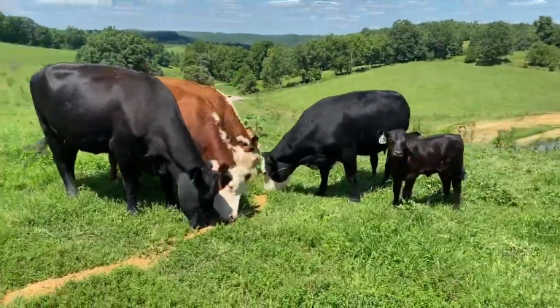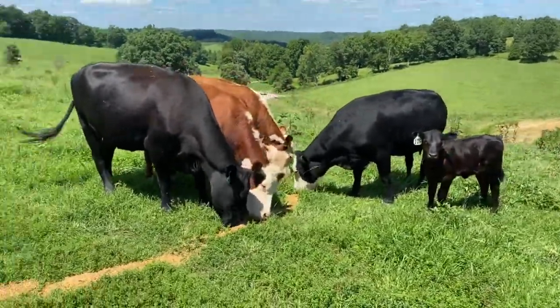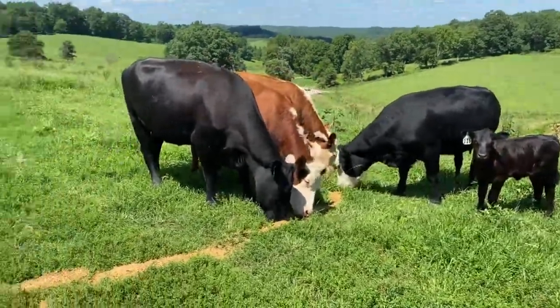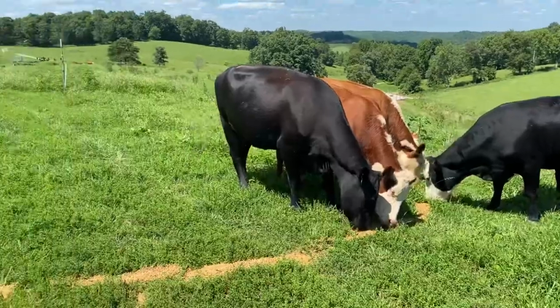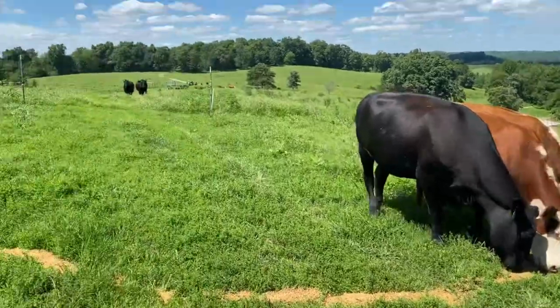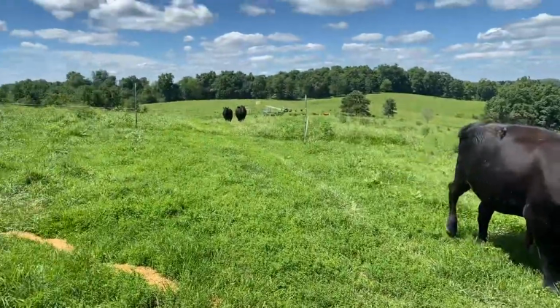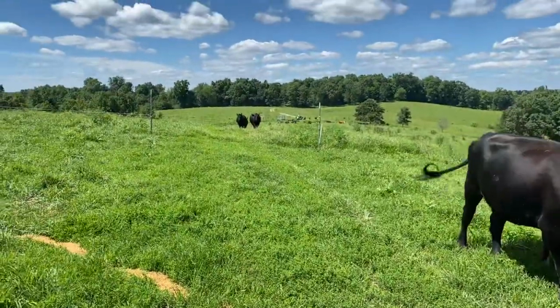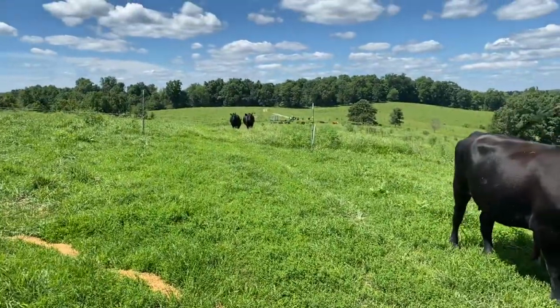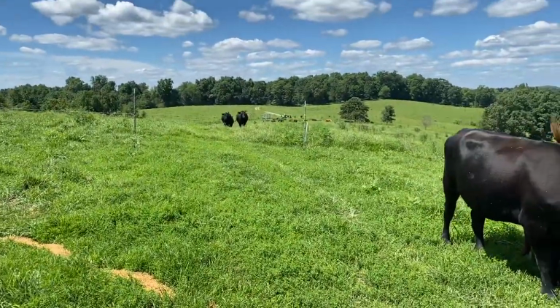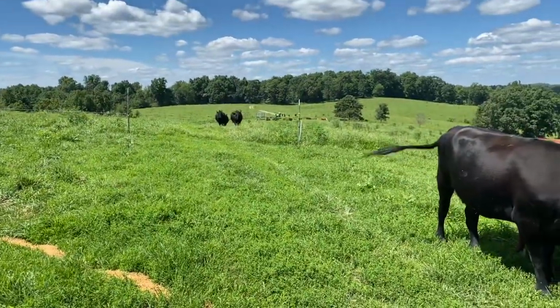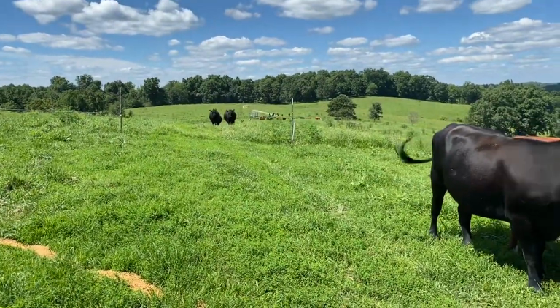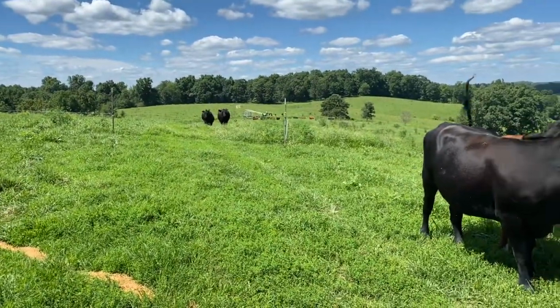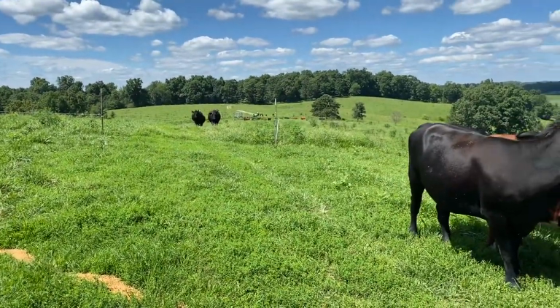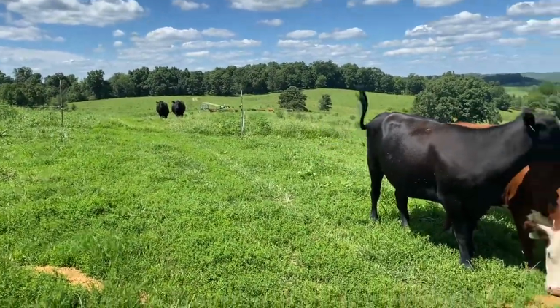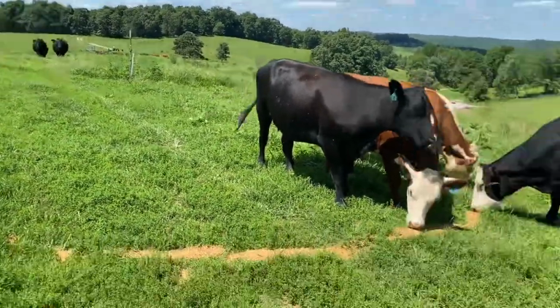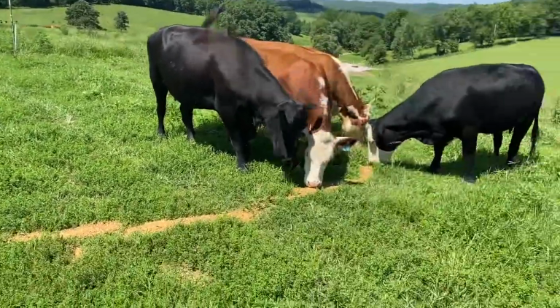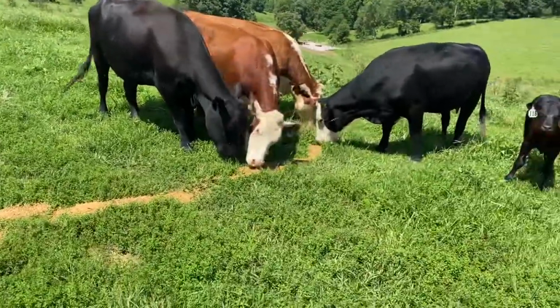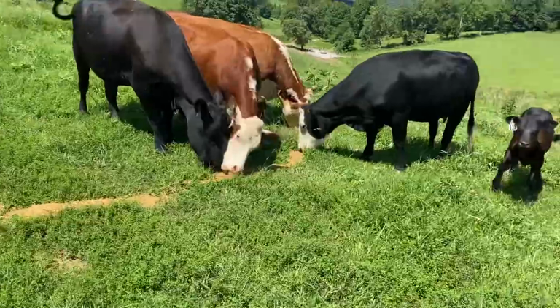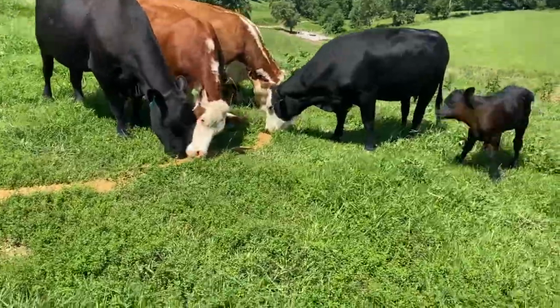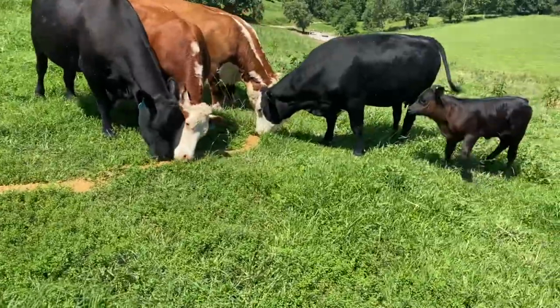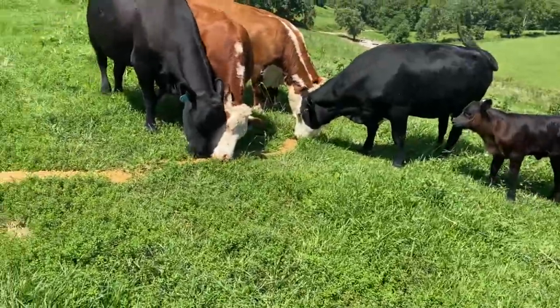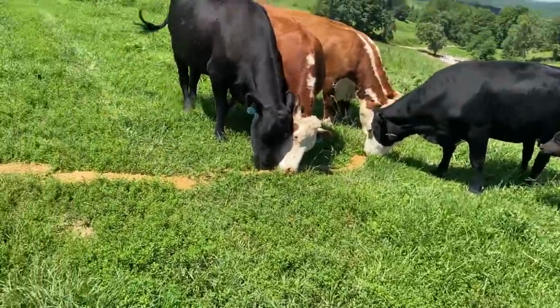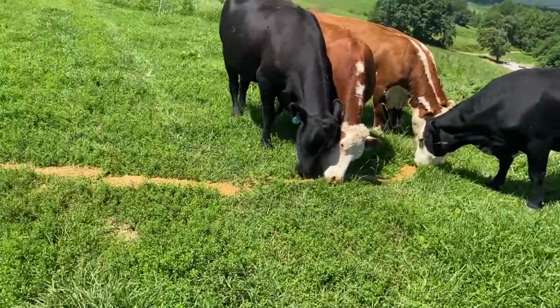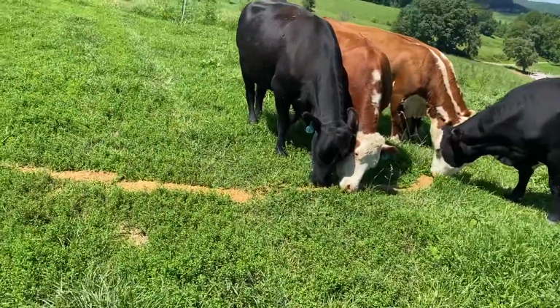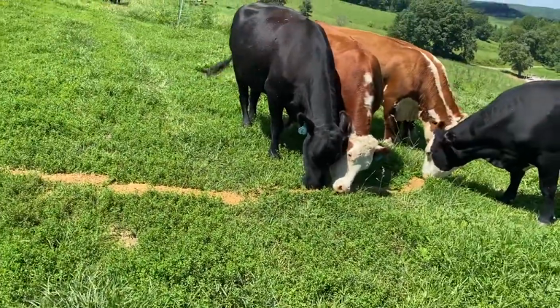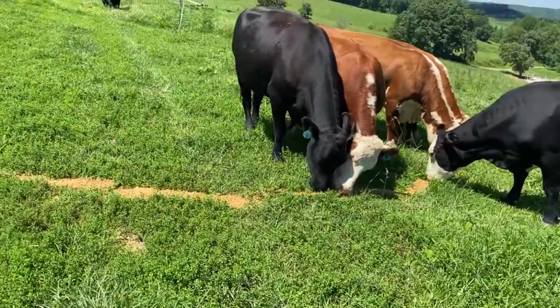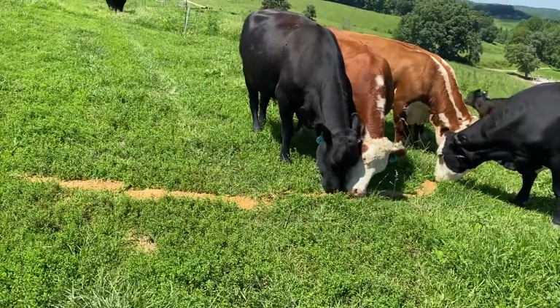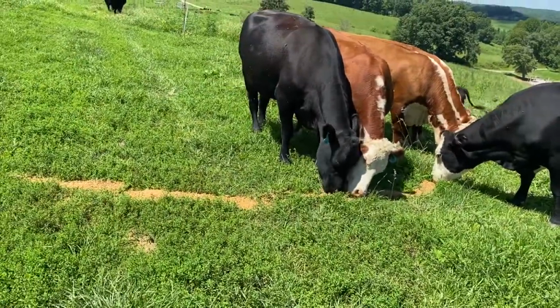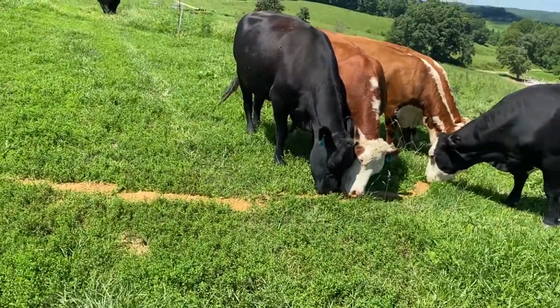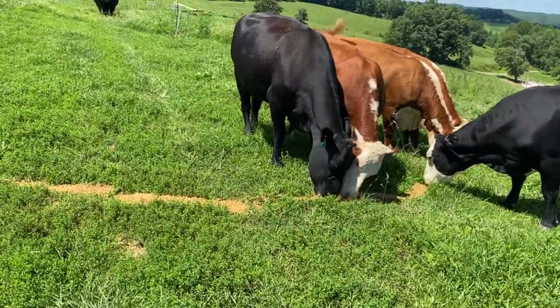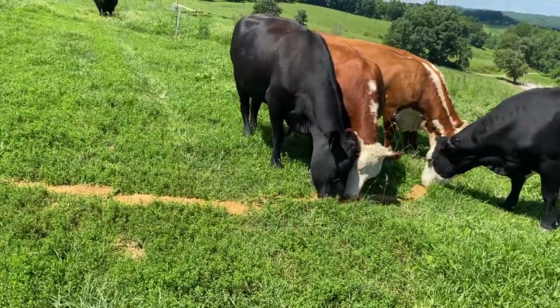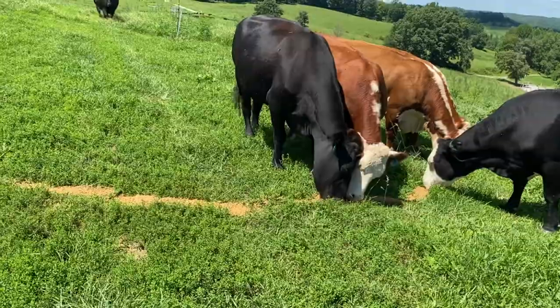Welcome back to Sturgeon Creek Genetics. Got our entire herd walking up now — I just poured it on the ground today. Normally I wouldn't do that, but the corral is a long ways away.